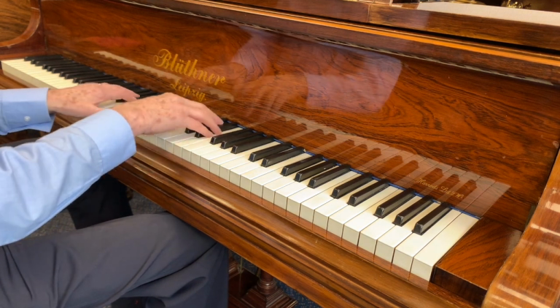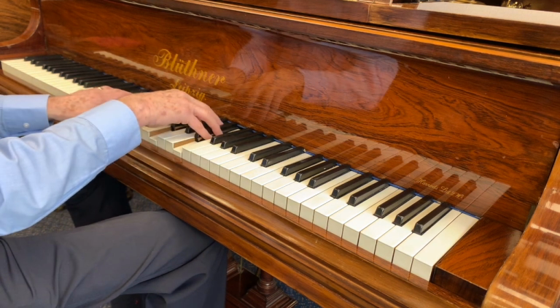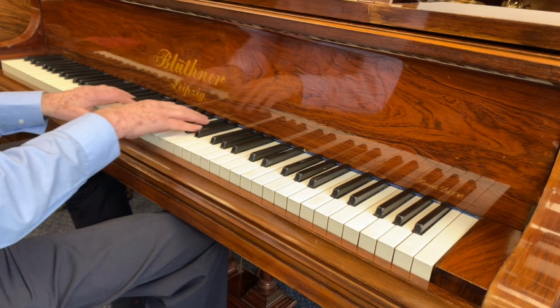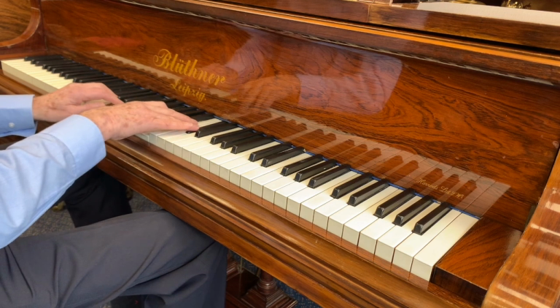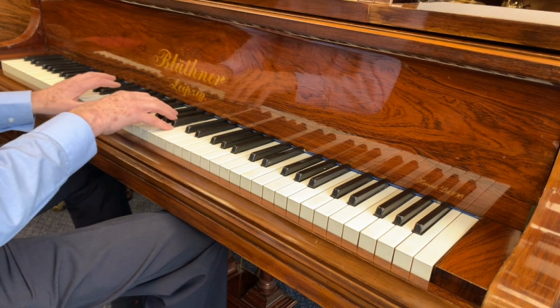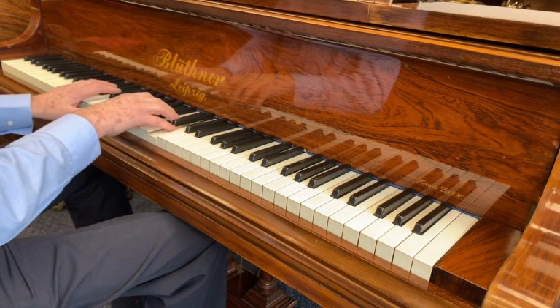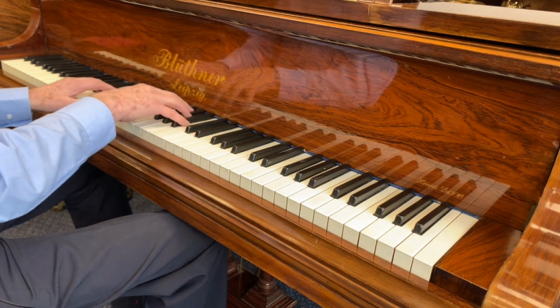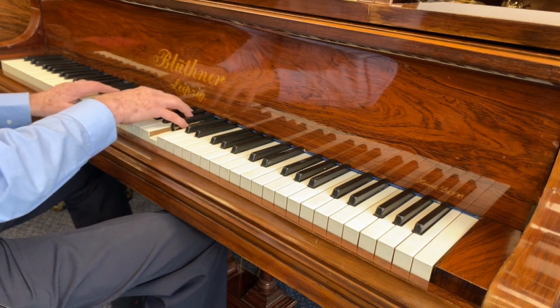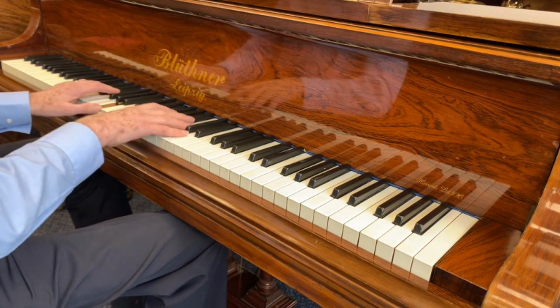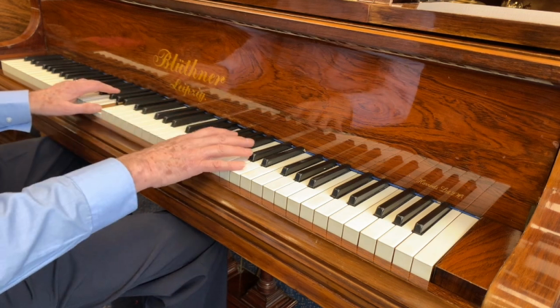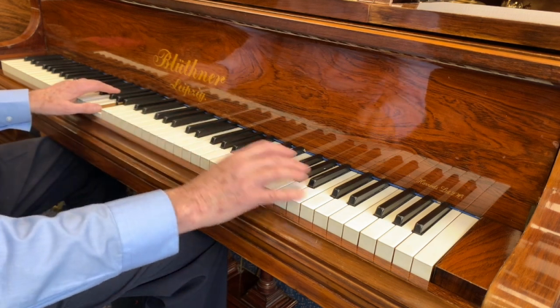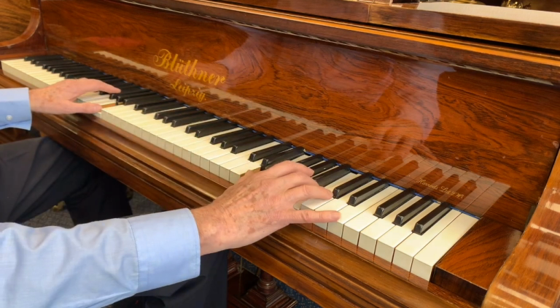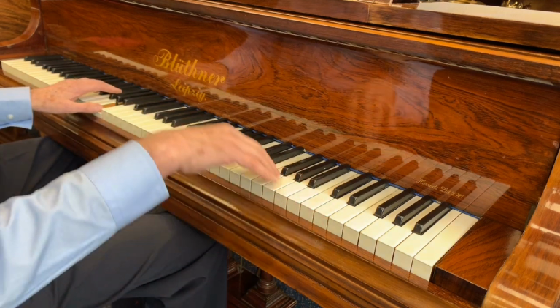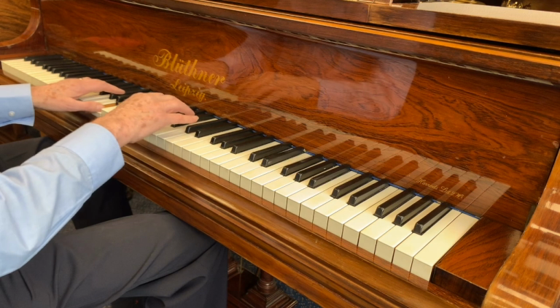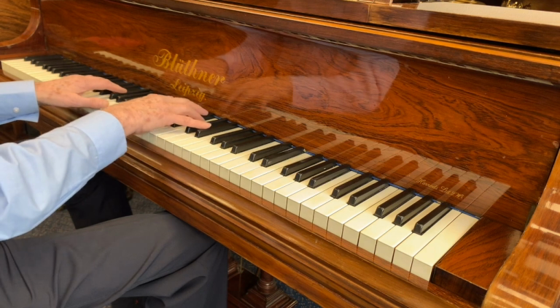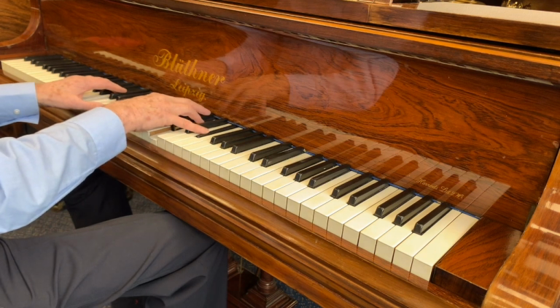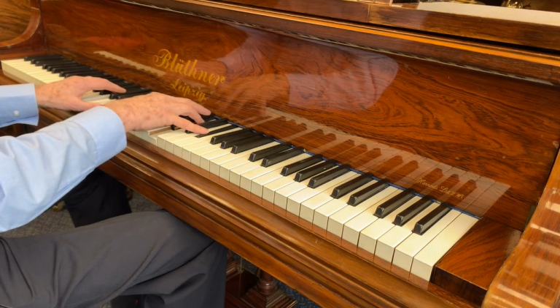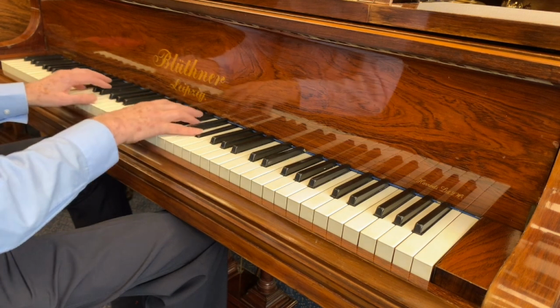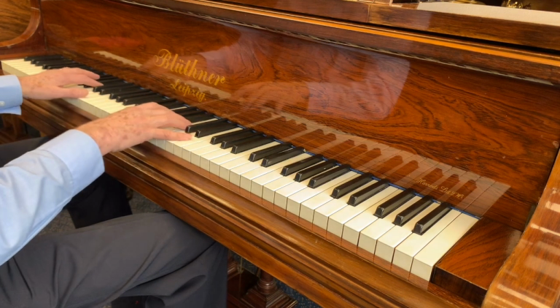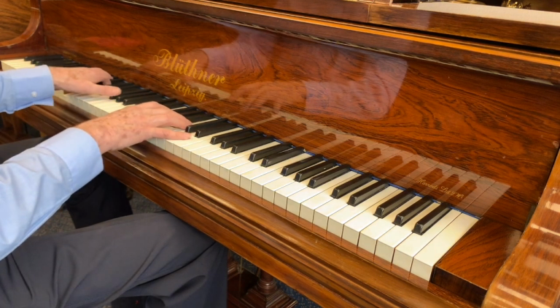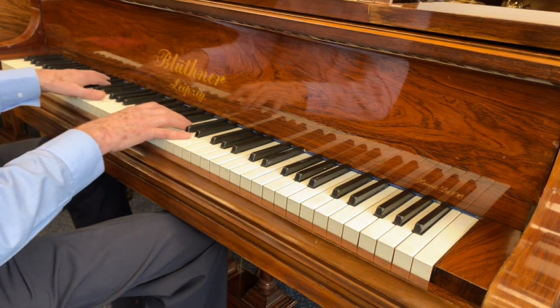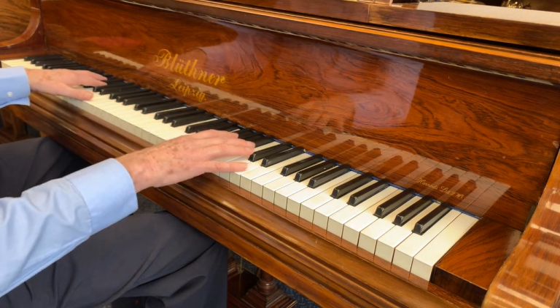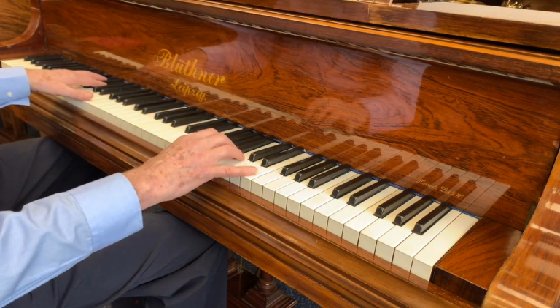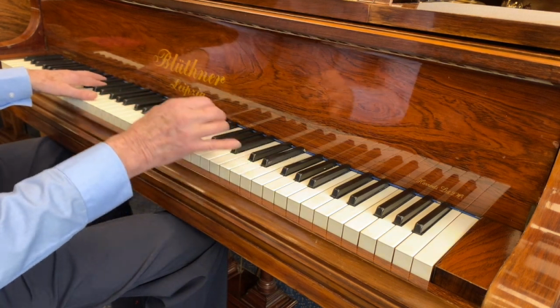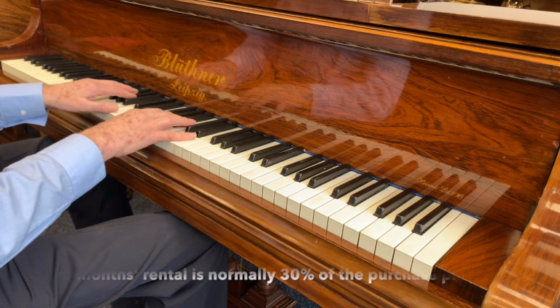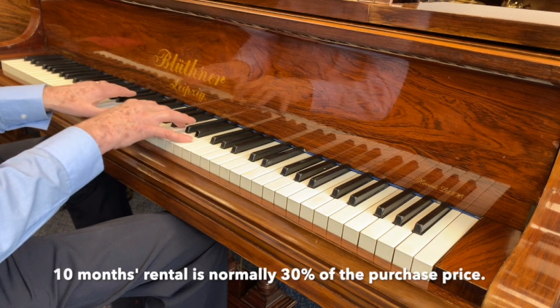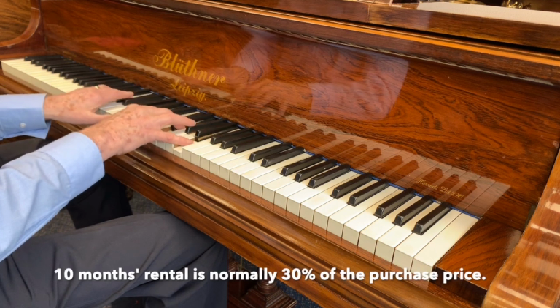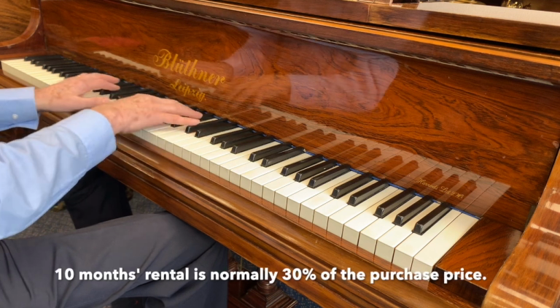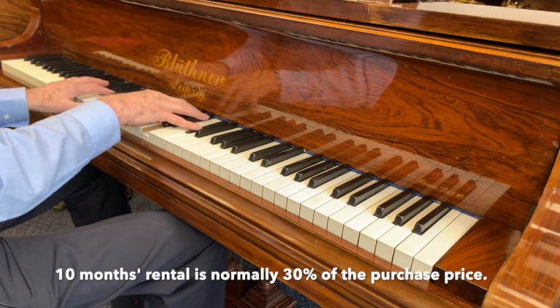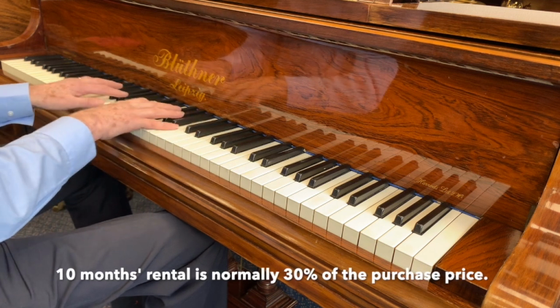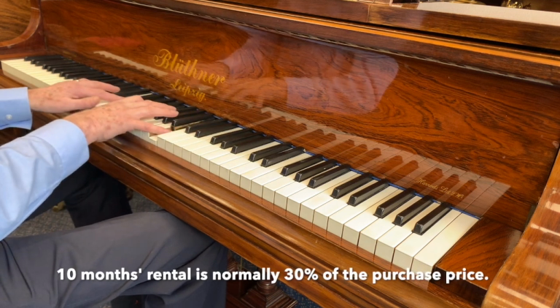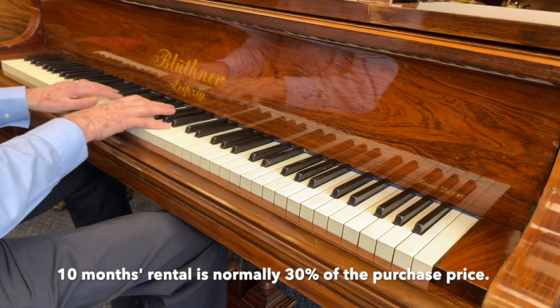It's difficult to describe the Blutner's pace and how it feels. If you want to try the piano out, we have a system of 10-month rental, after which all the rental that you paid is taken off the purchase price — so that gives you a long time to decide whether it's the right piano for you.